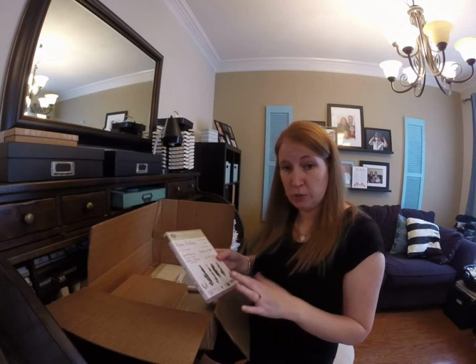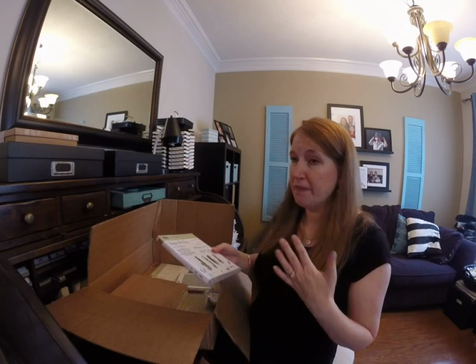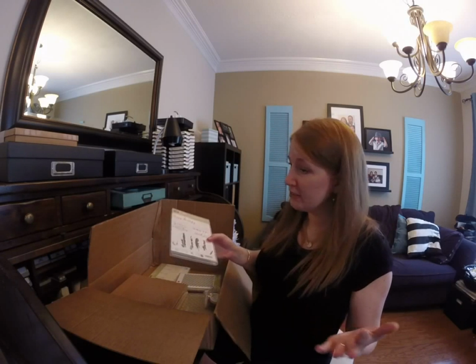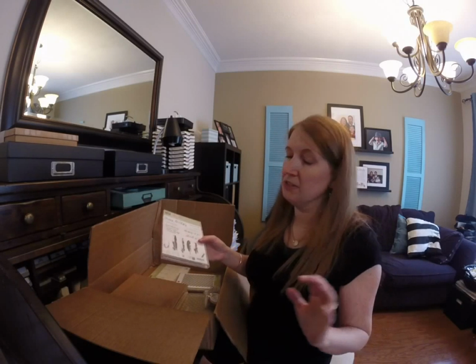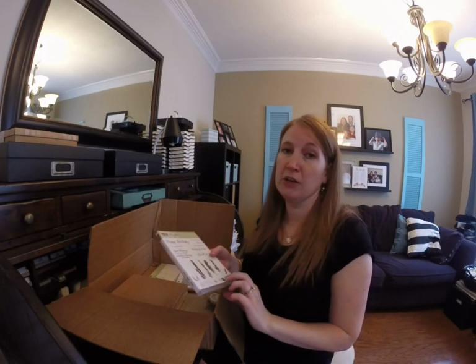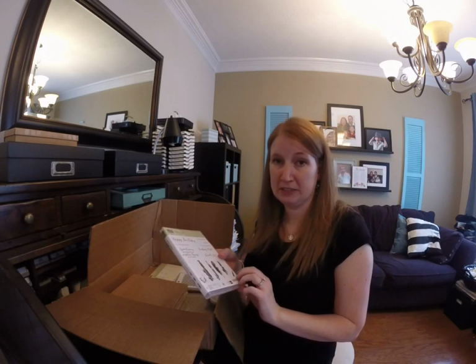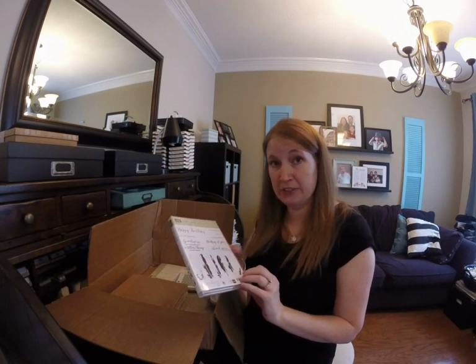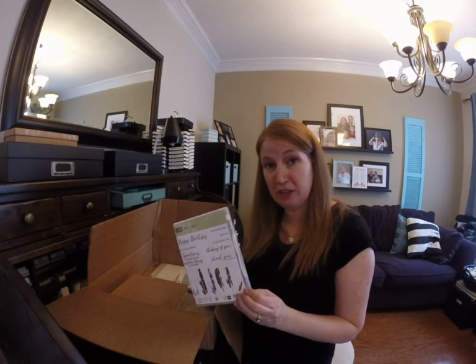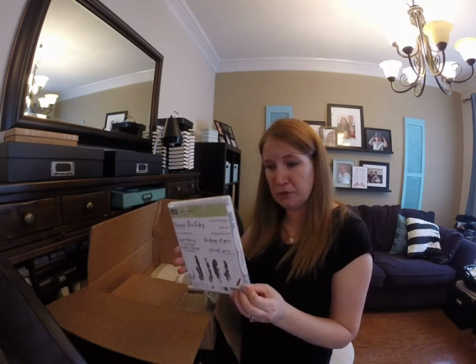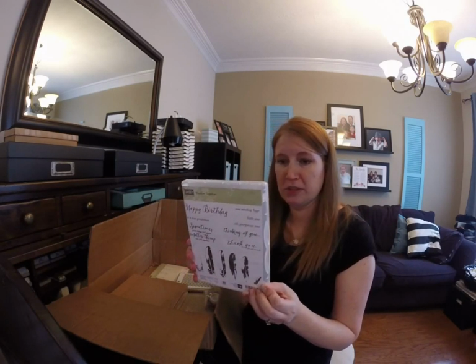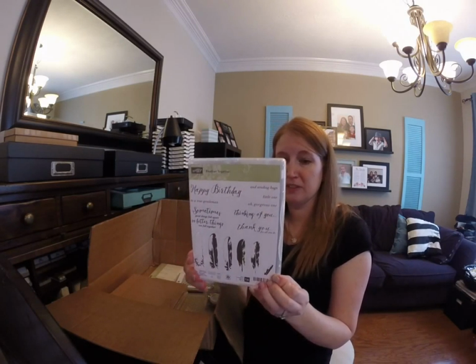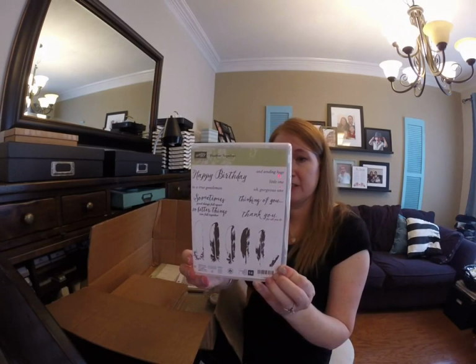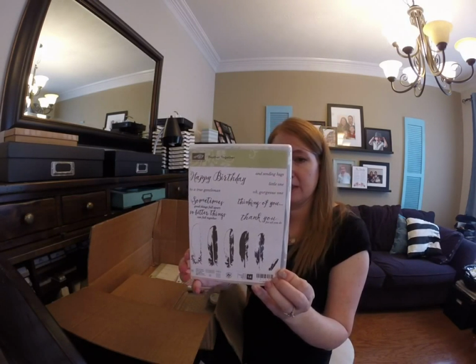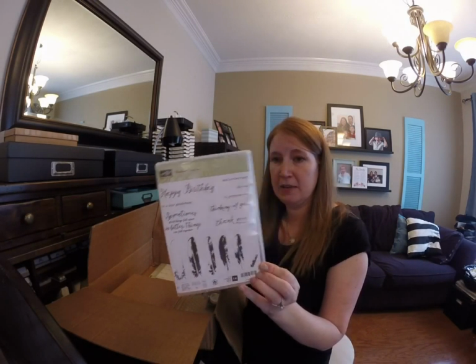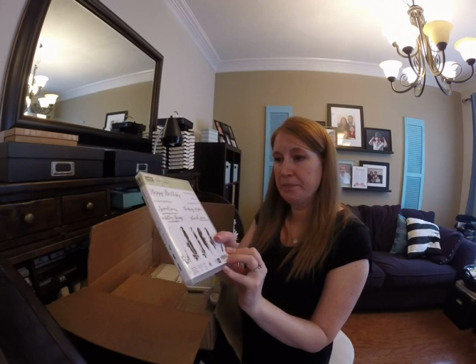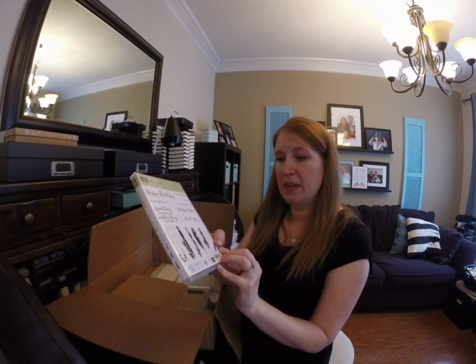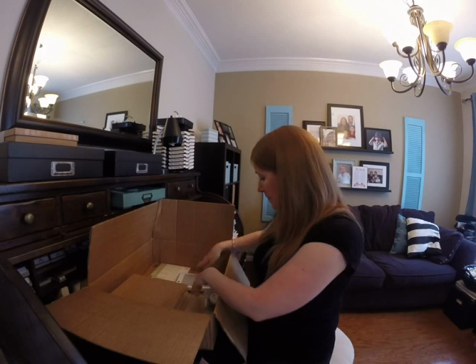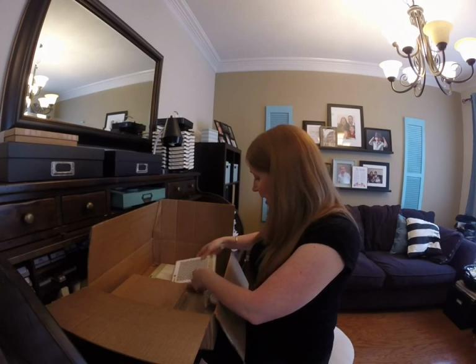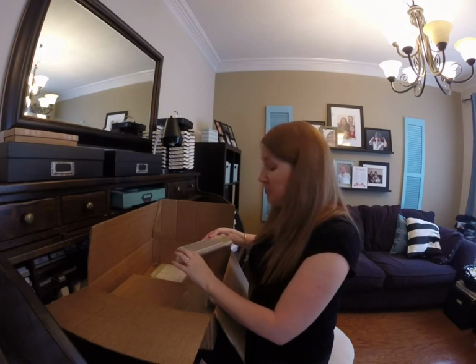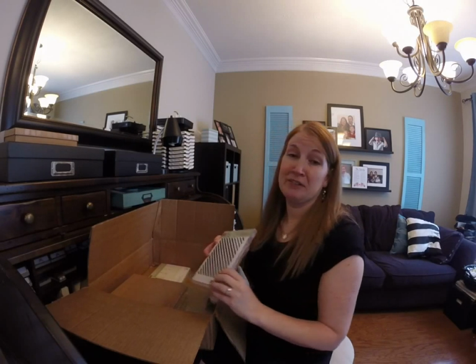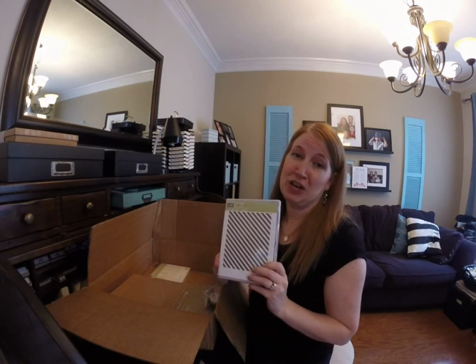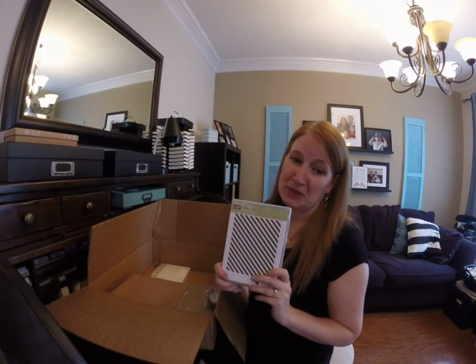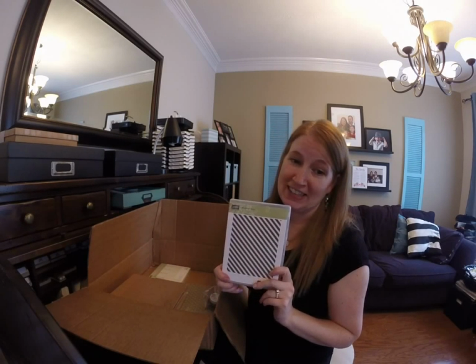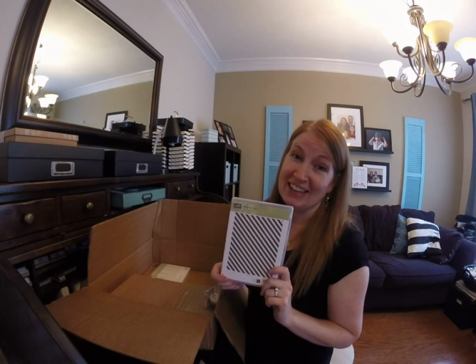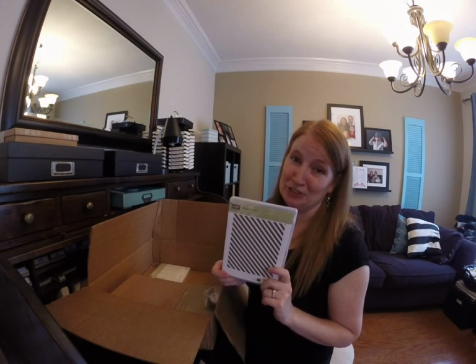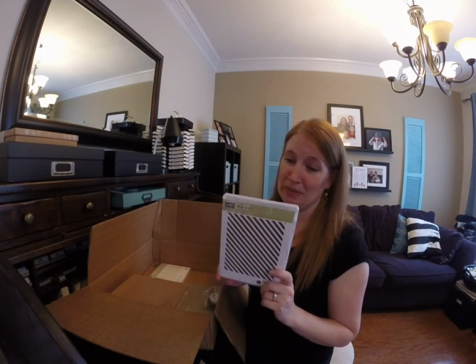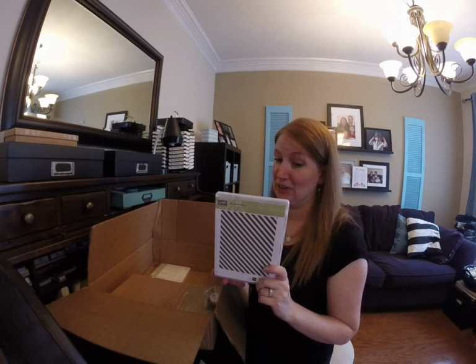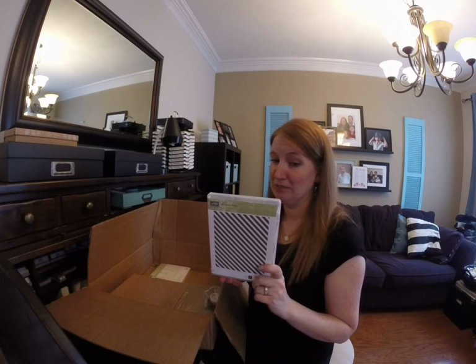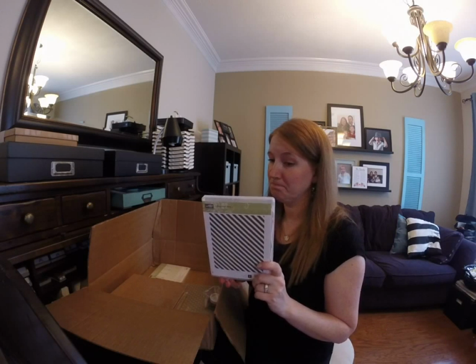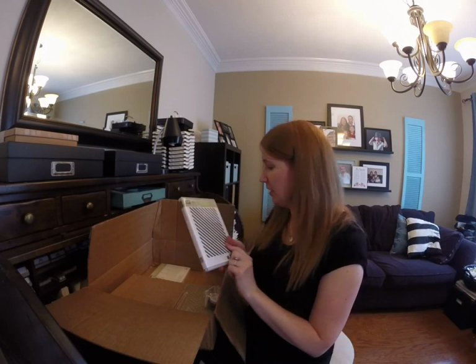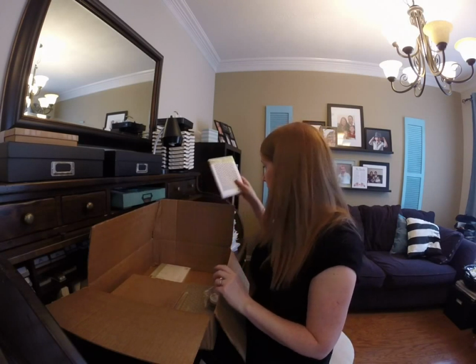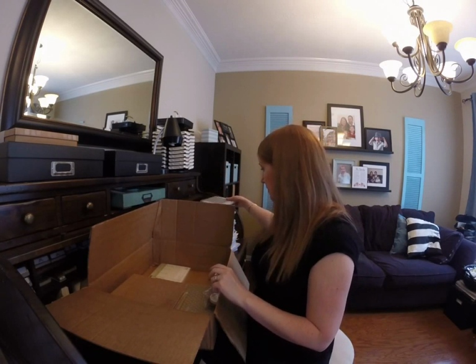Feathers — you can go crazy with these and do lots of cool things with them. The Feather Together set is fun. And I'm a sucker for stripes so I had to get the Diagonal Stripe background — very cute.